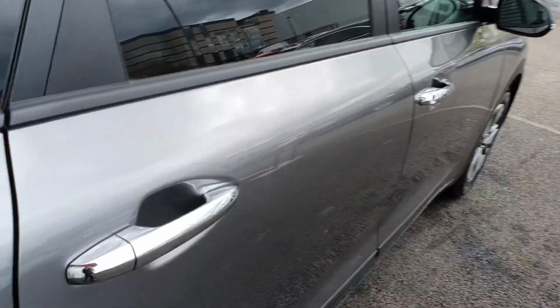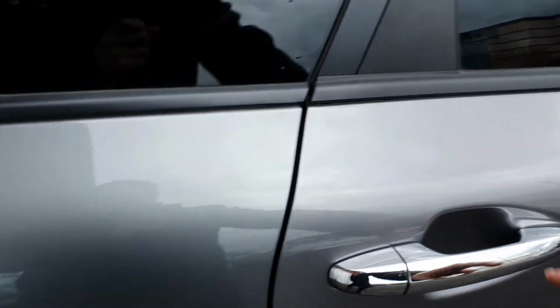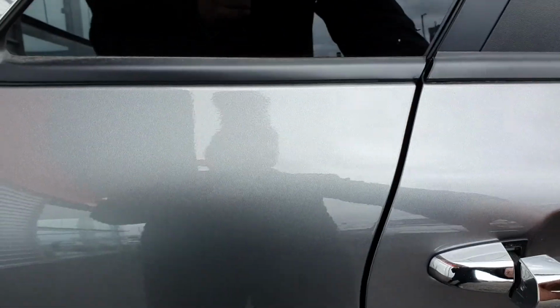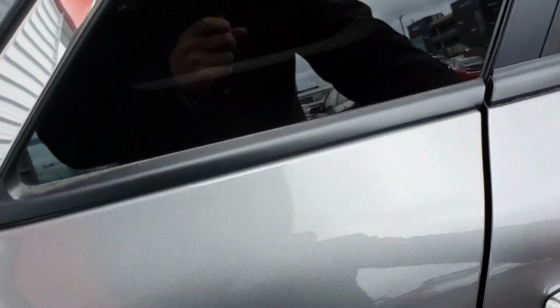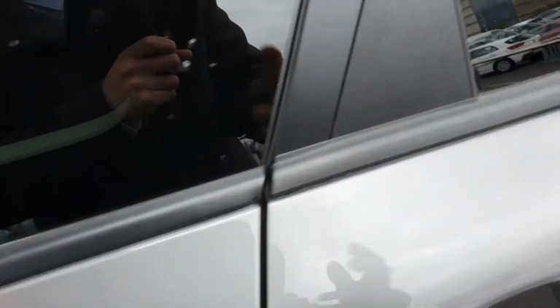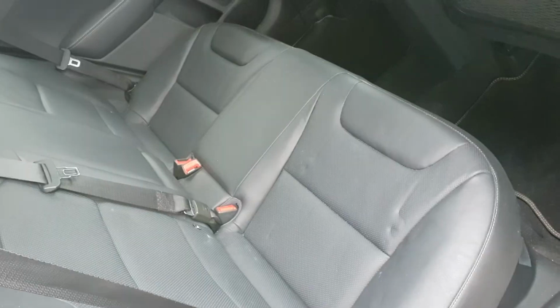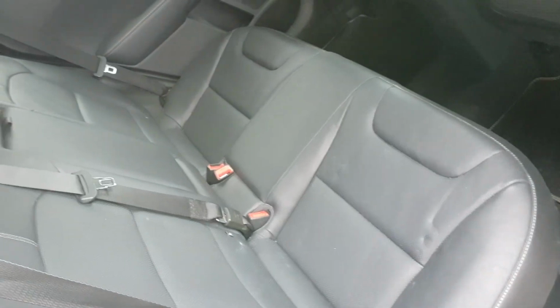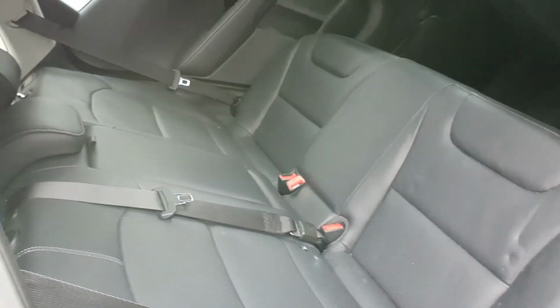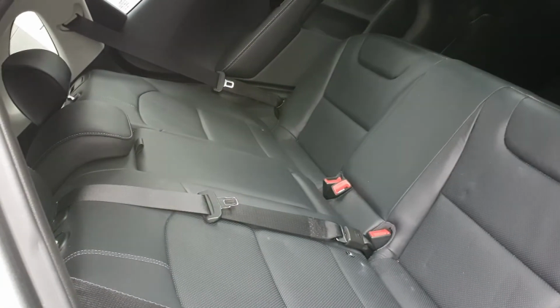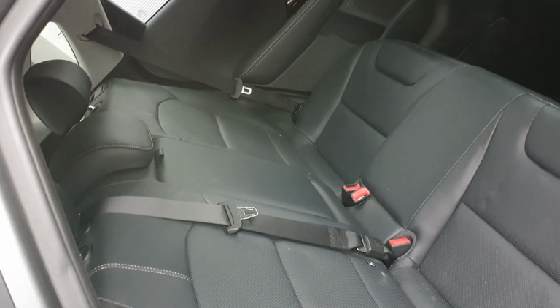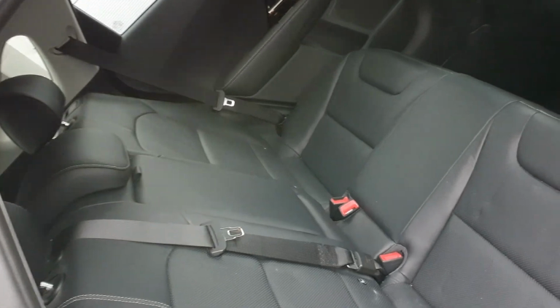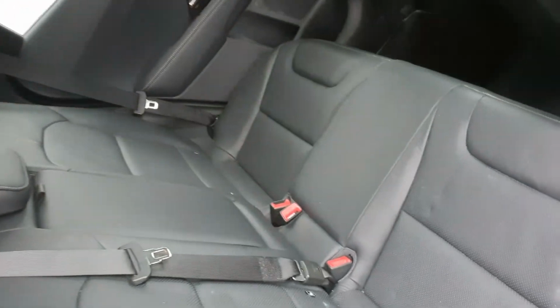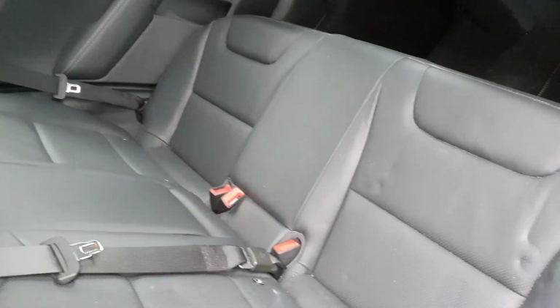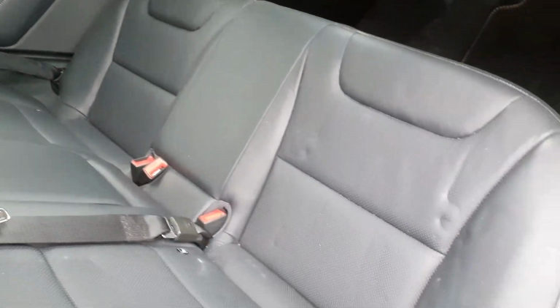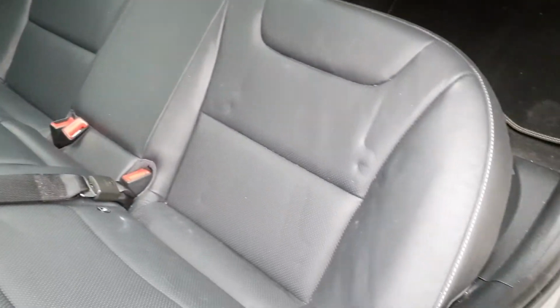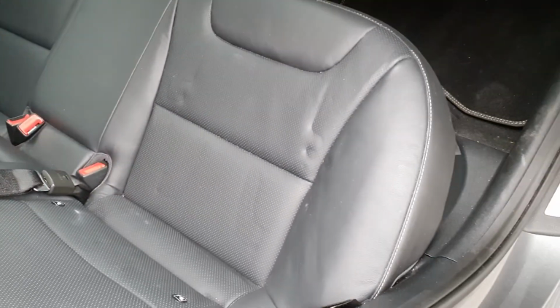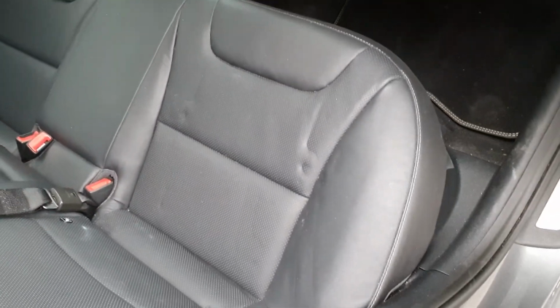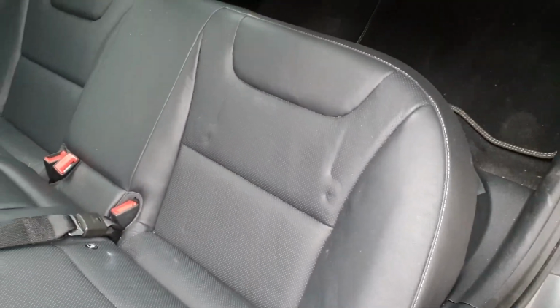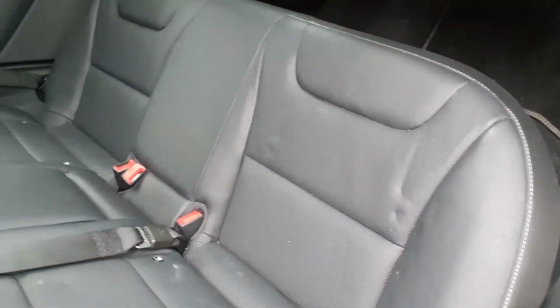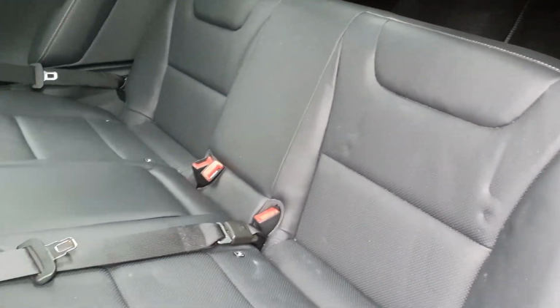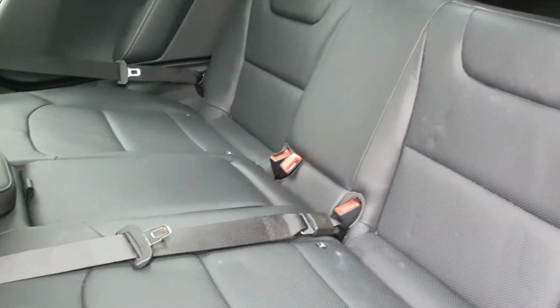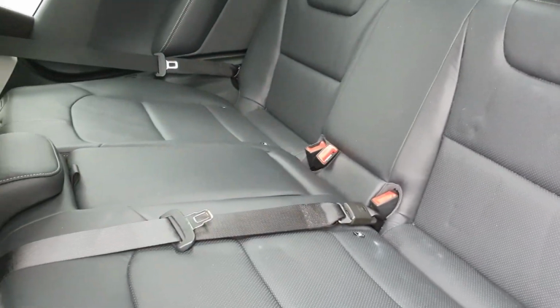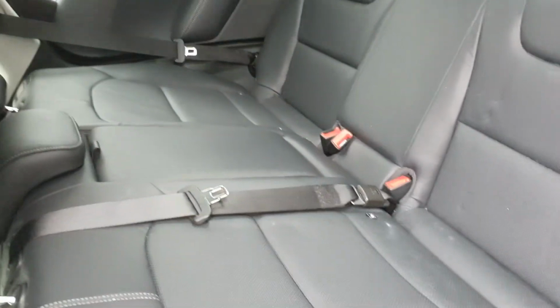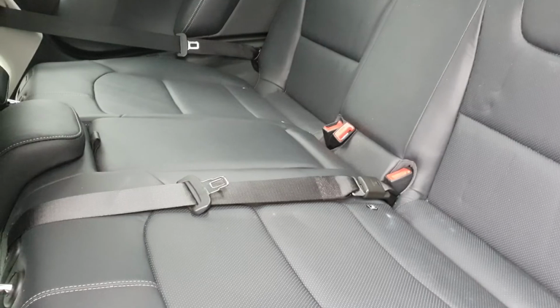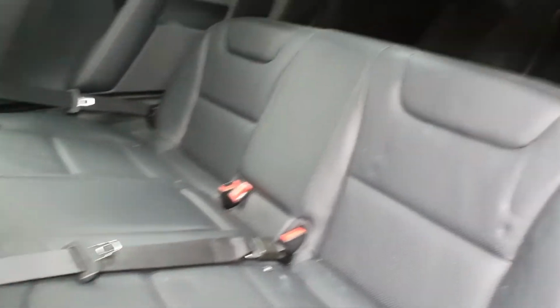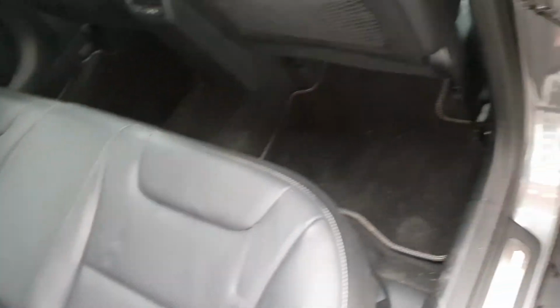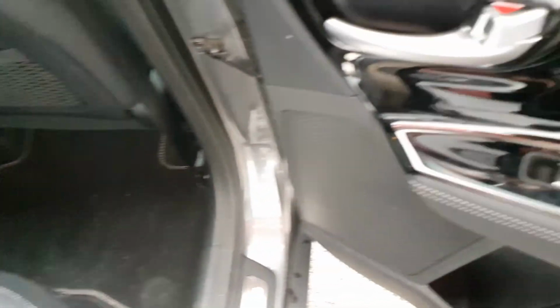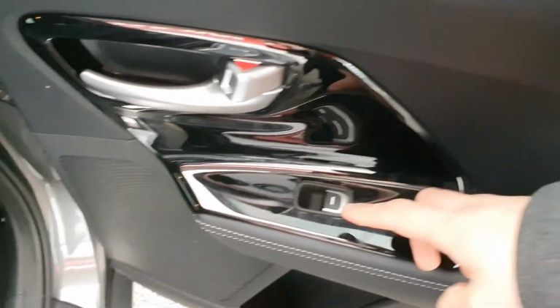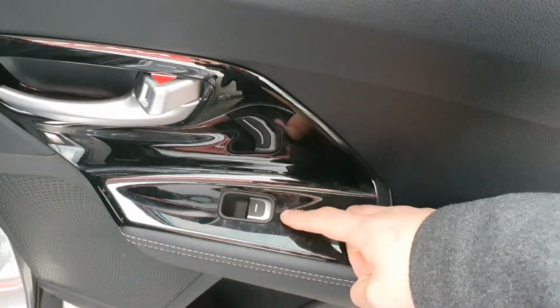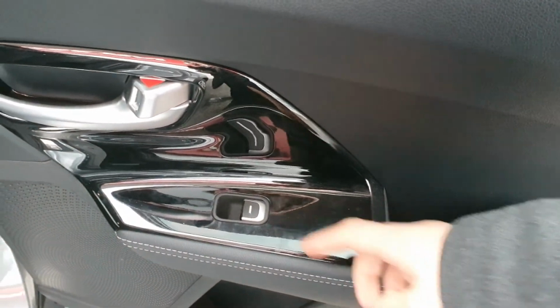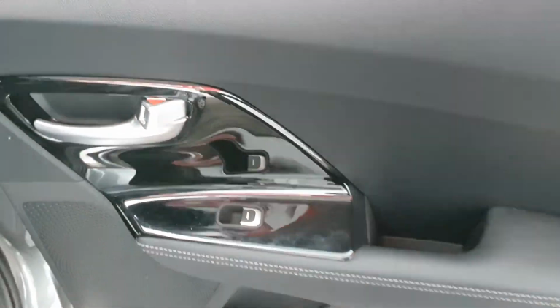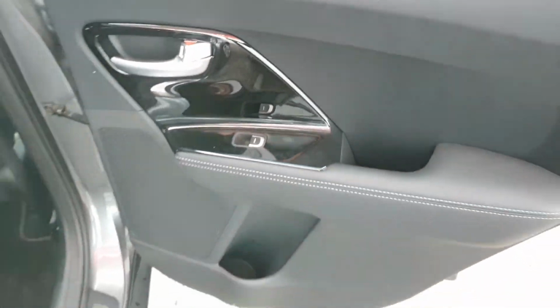Jumping to the back, let's have a look at what we have. Your beautiful full black leather interior — very easy to maintain and keep clean, and also very comfortable as it's a softer leather. You have electric windows to the rear as well.